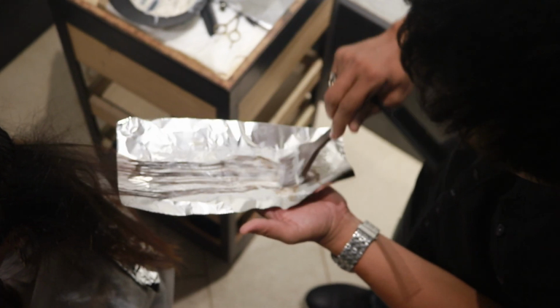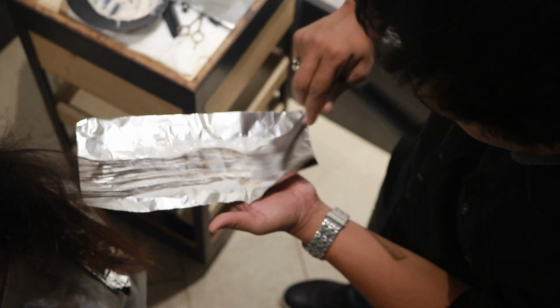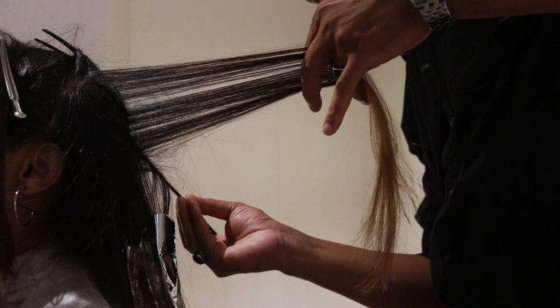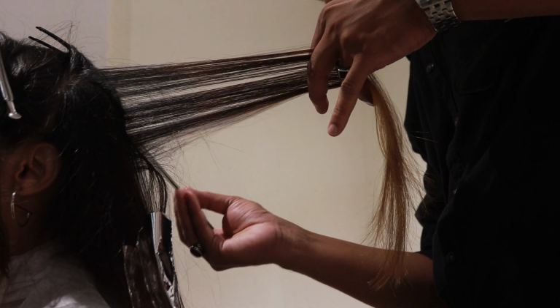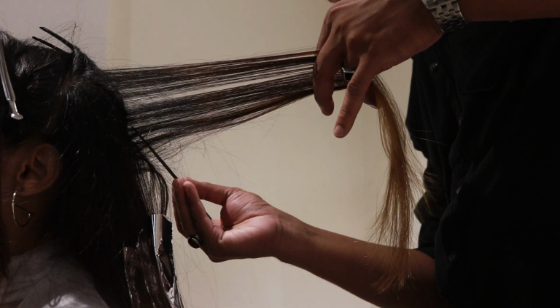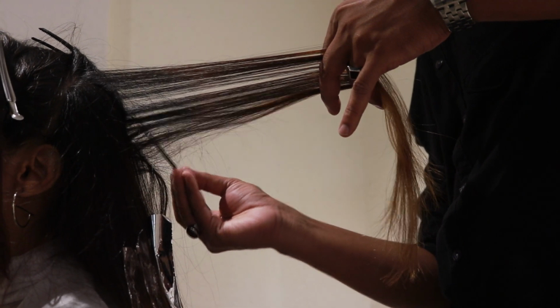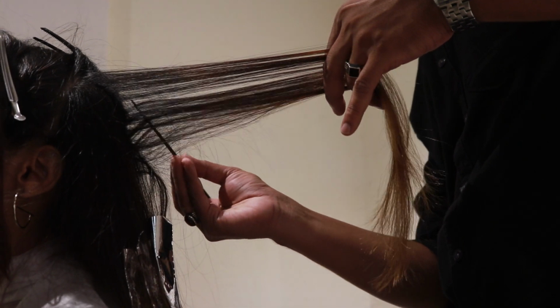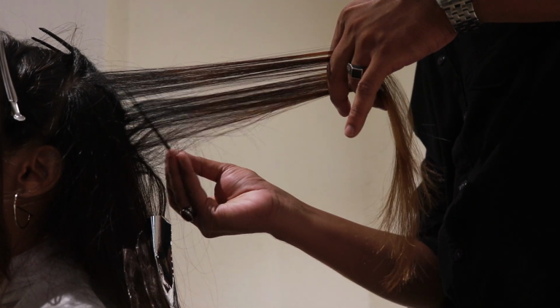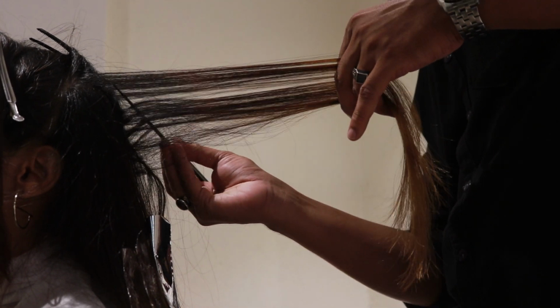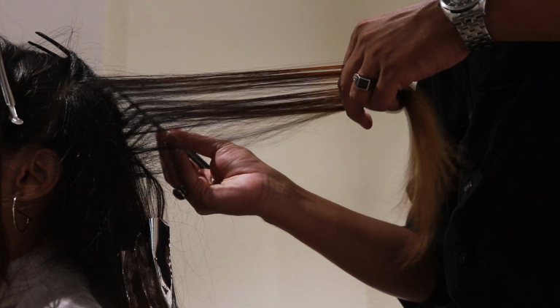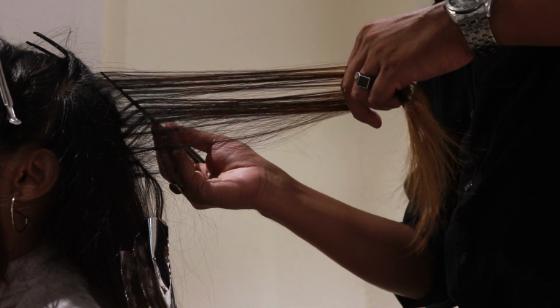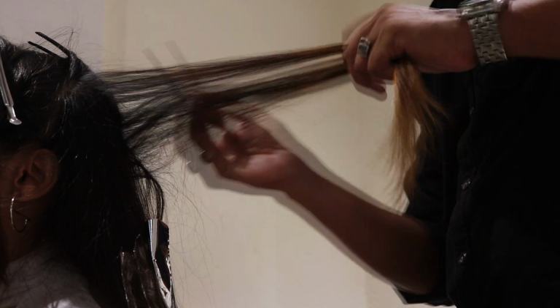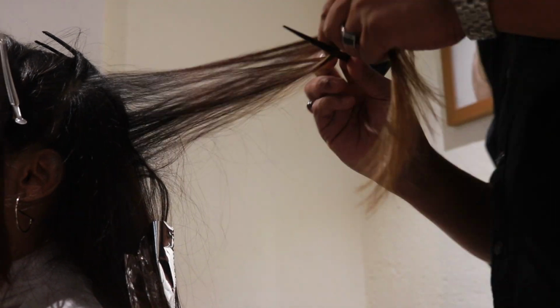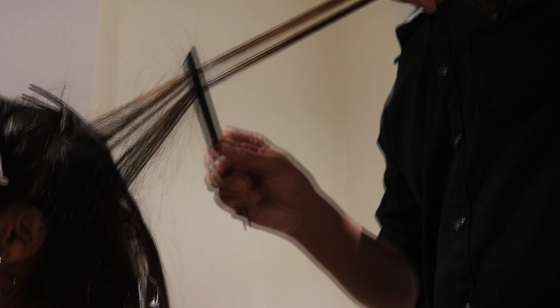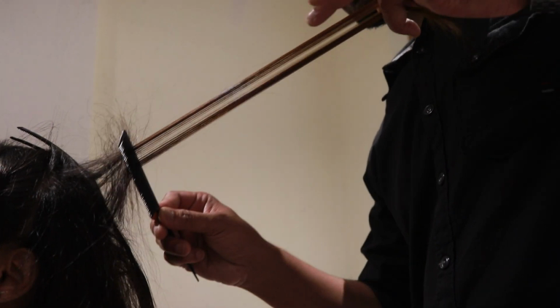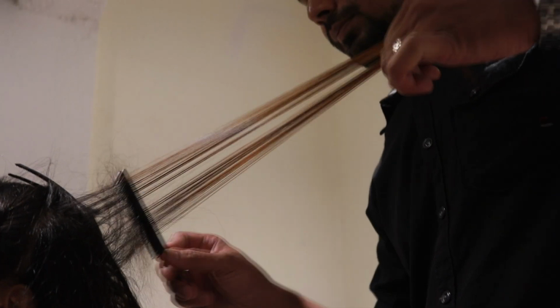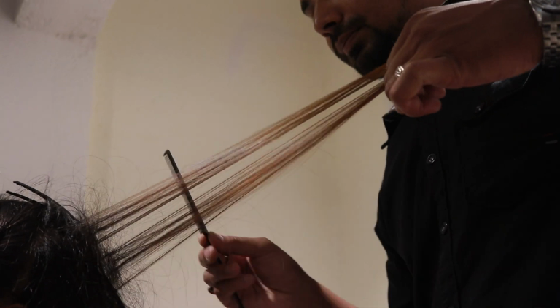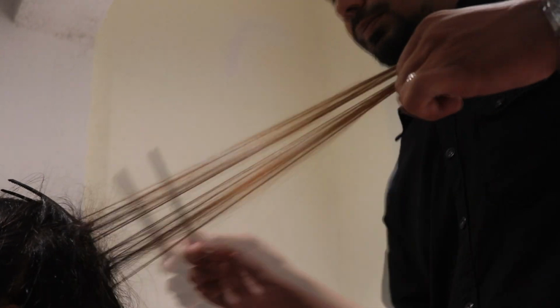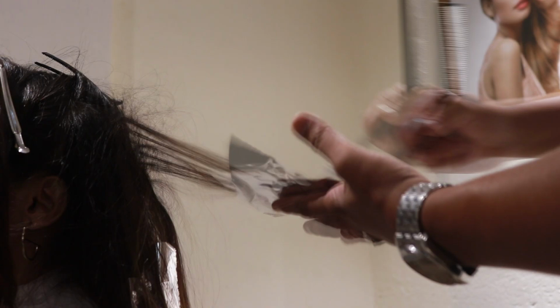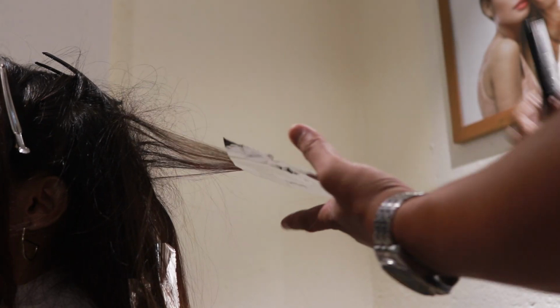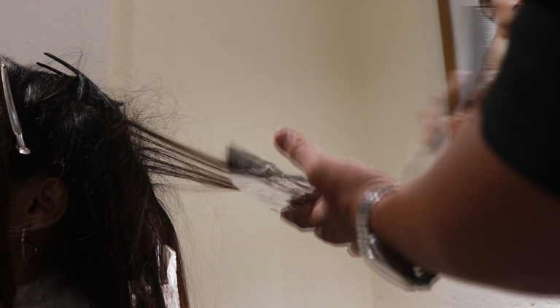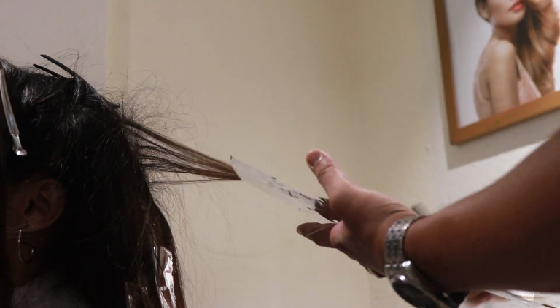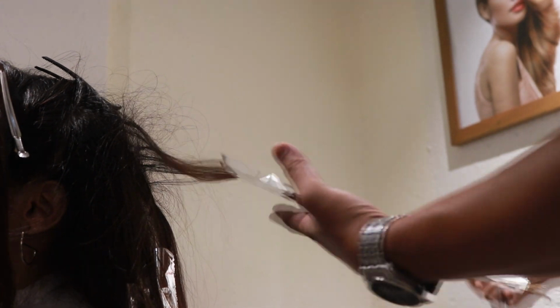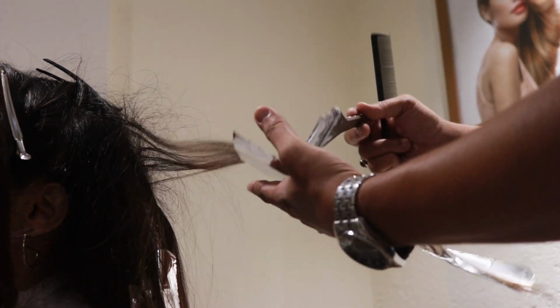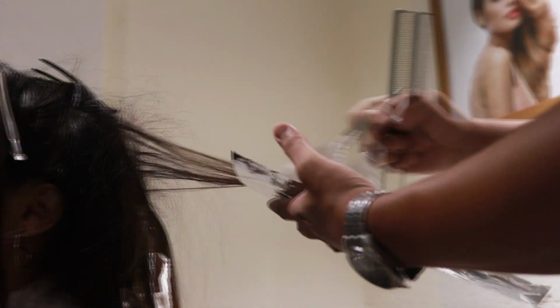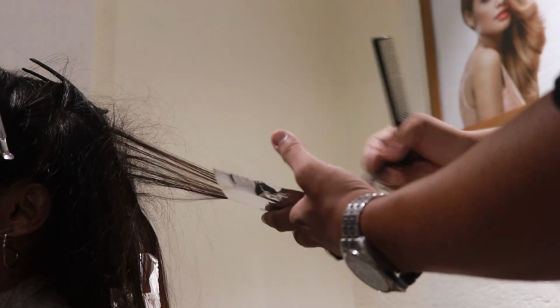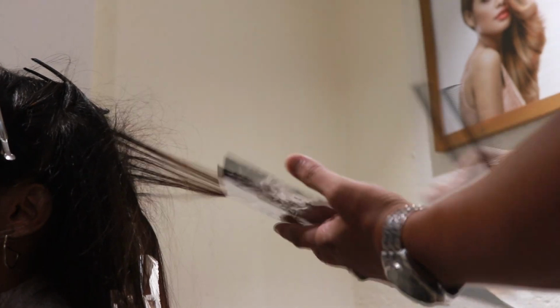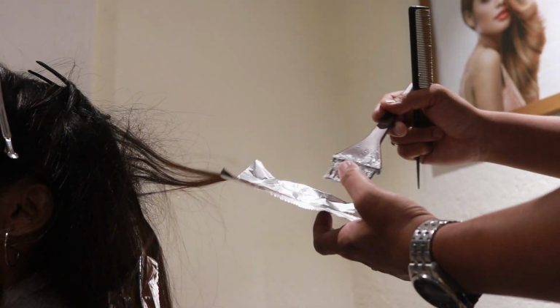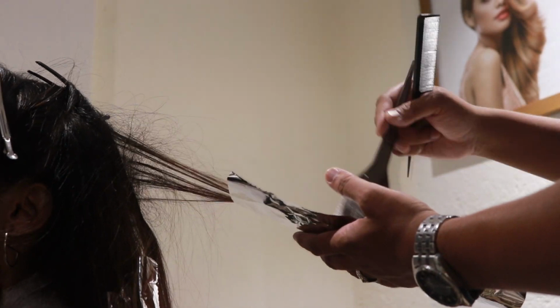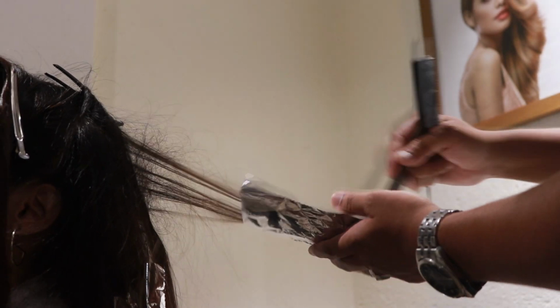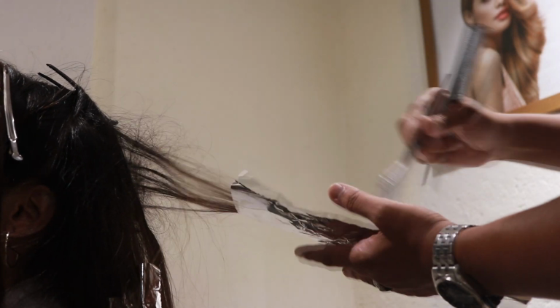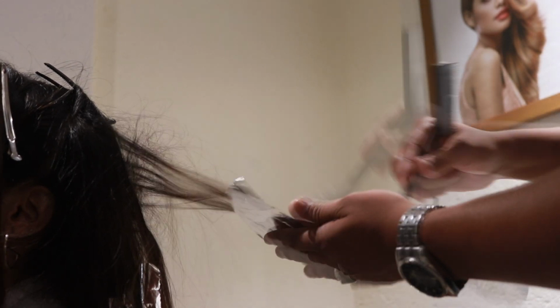The reason he pushed it back with the comb is so that it blends into my natural hair color on the roots, because we were not going to color the roots at all. As you can see, he's only applying color from midlands to ends and not touching my roots at all.